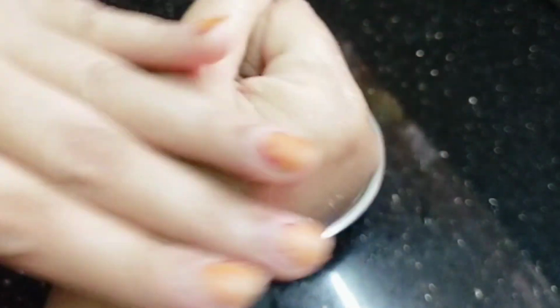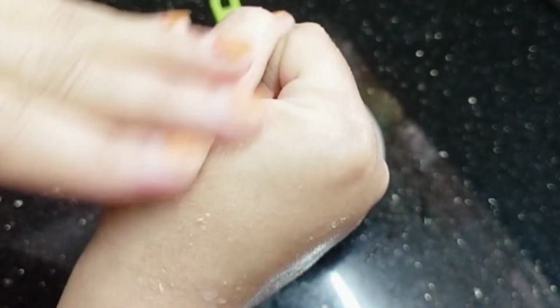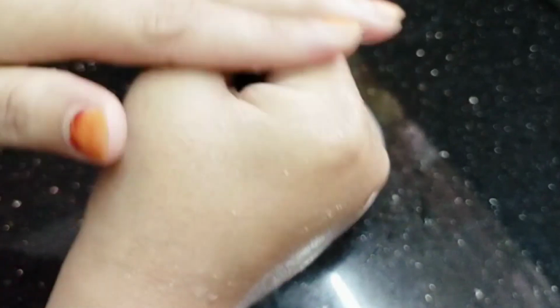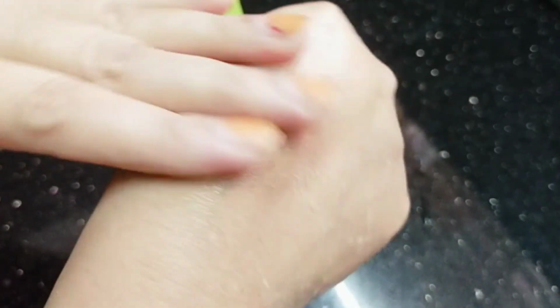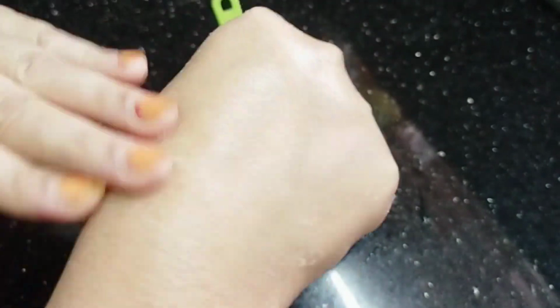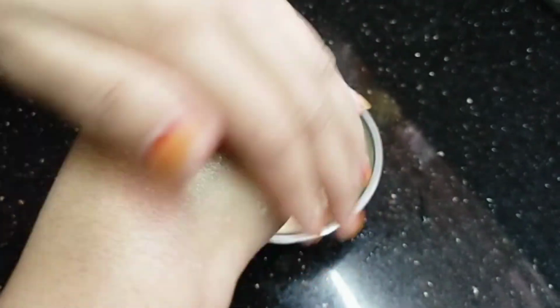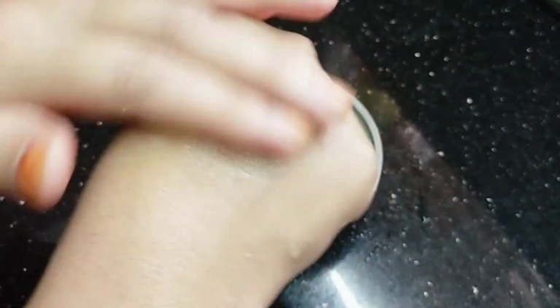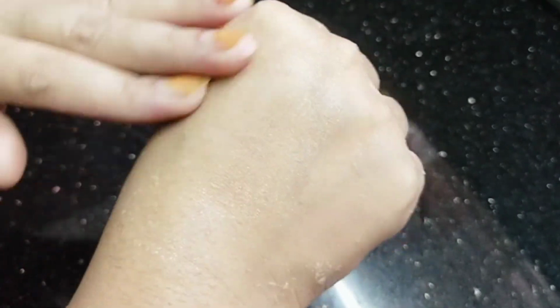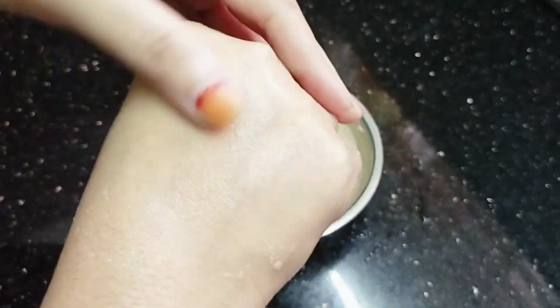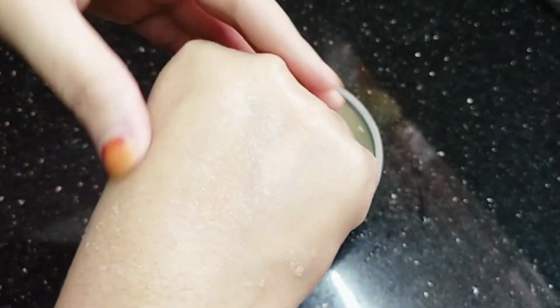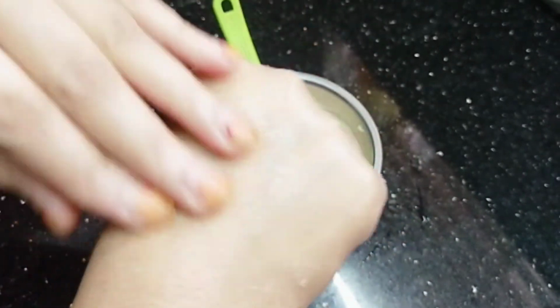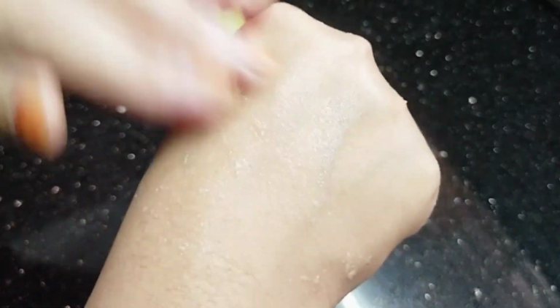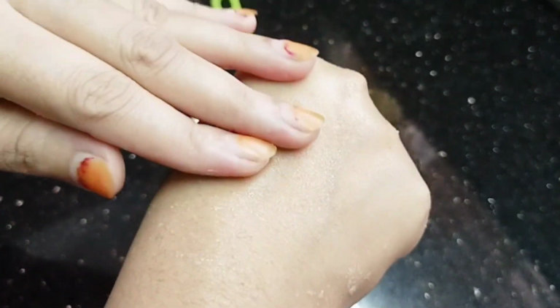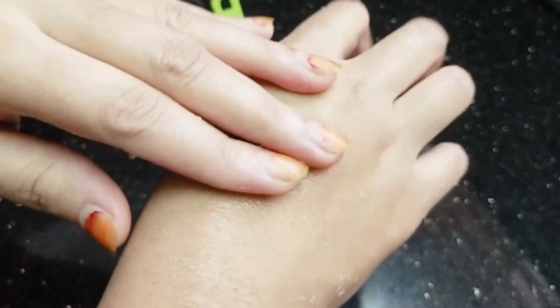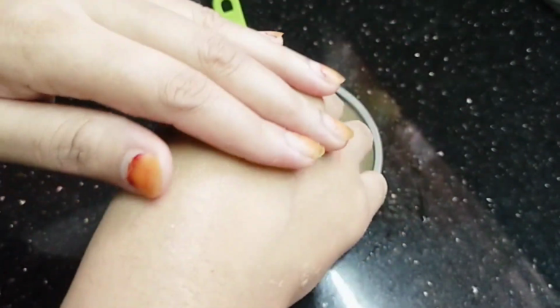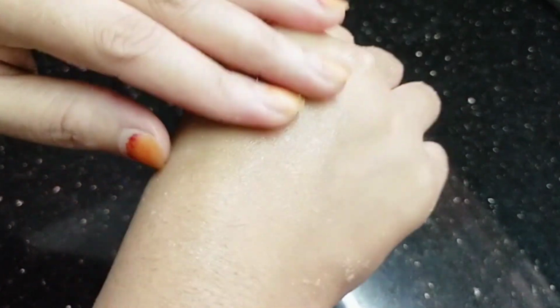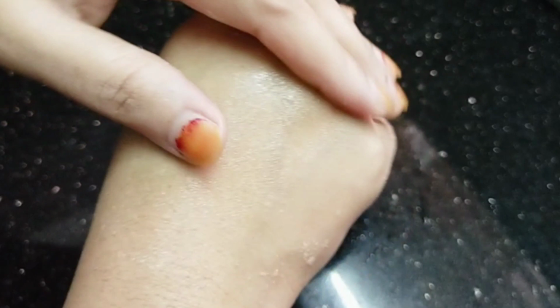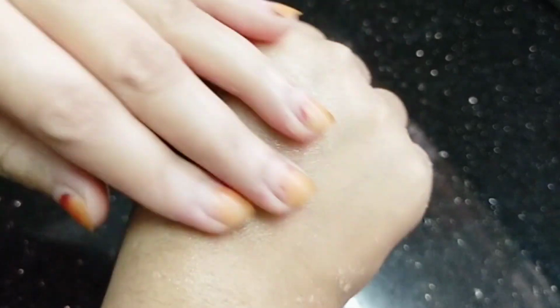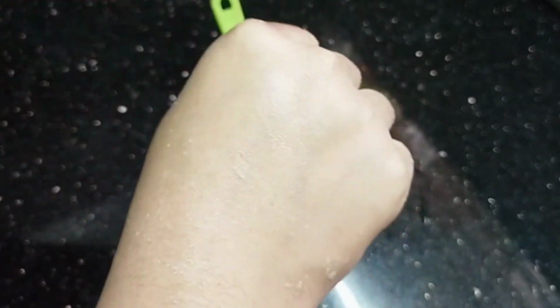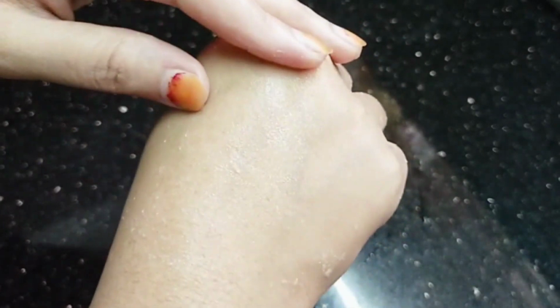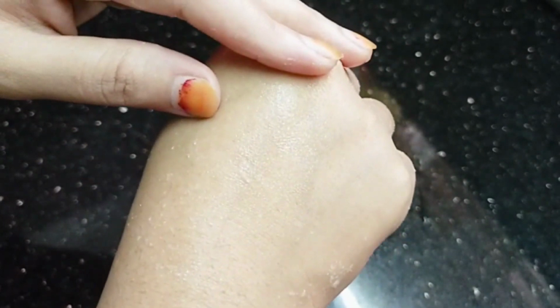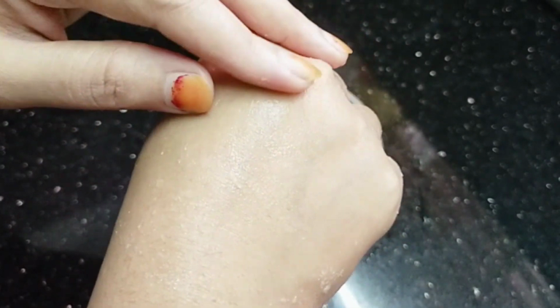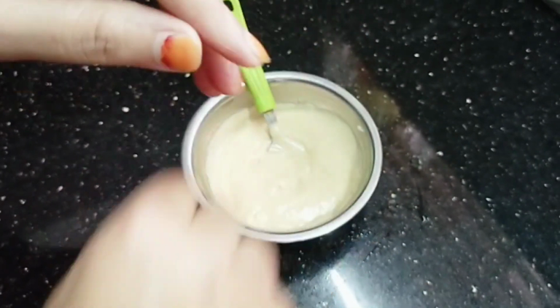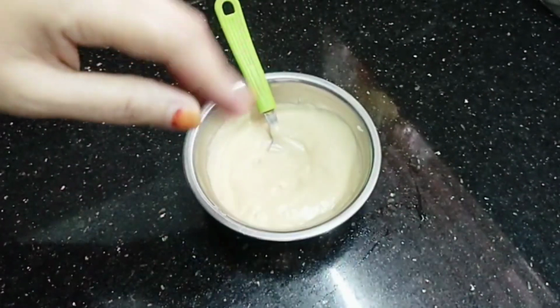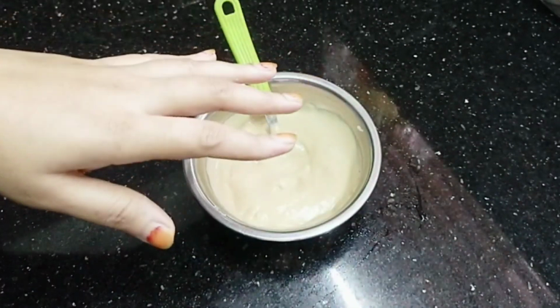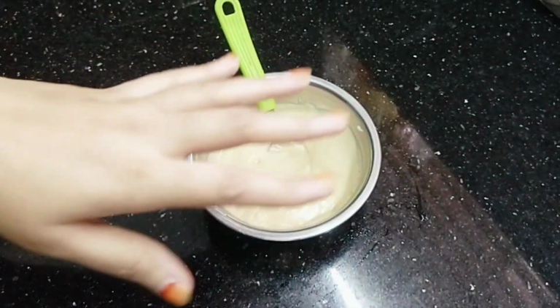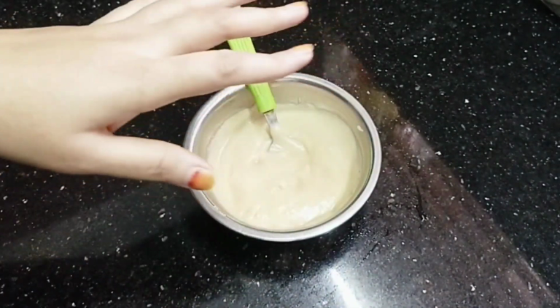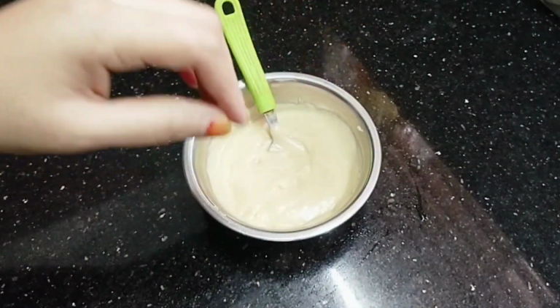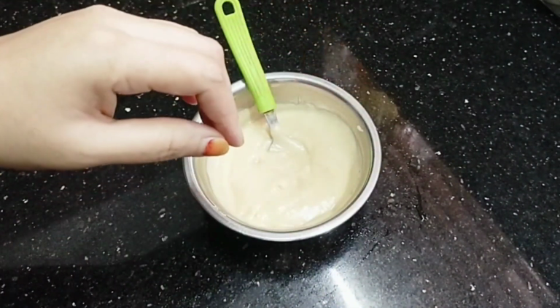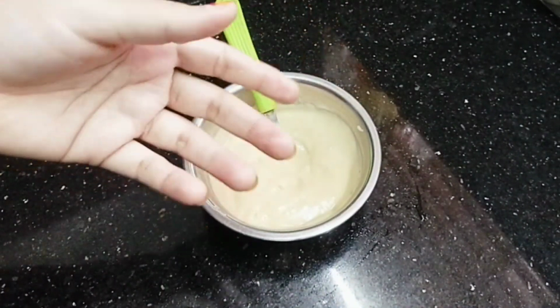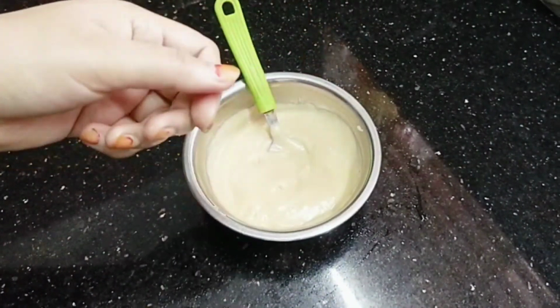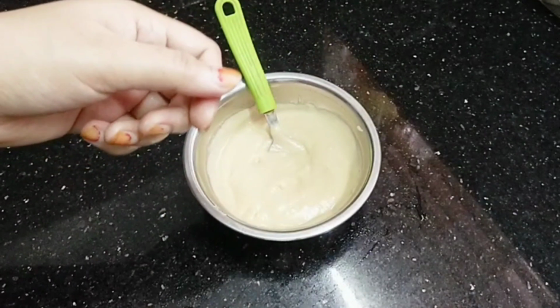If you want to make the cream, you can store it in the fridge for 1 week. You can use it daily, you can use it every time.